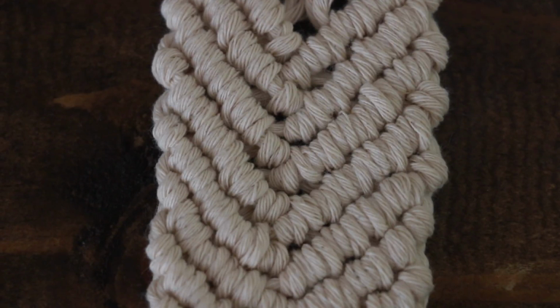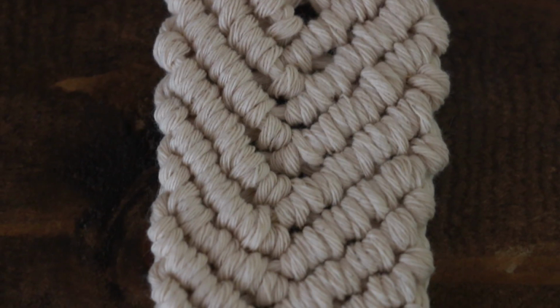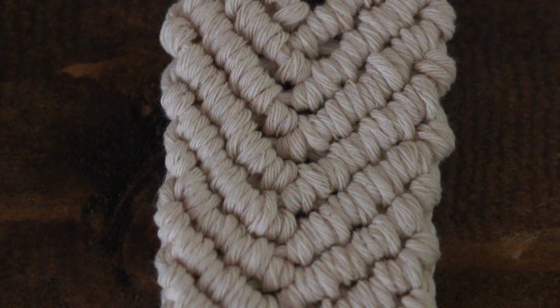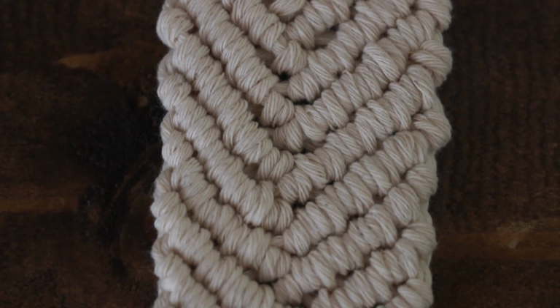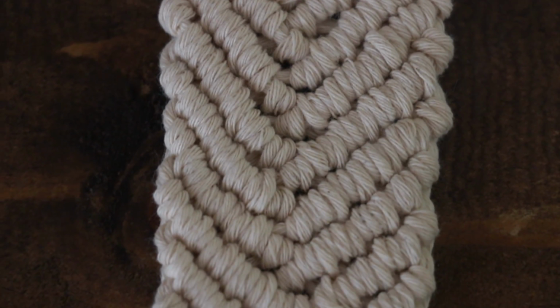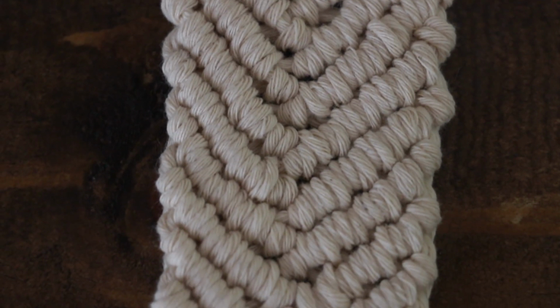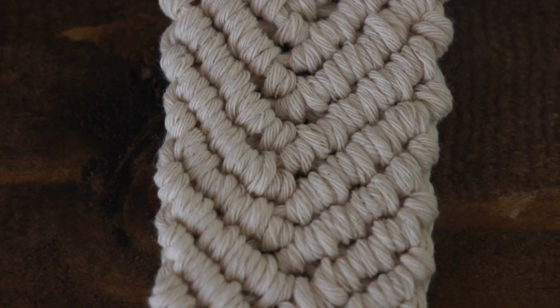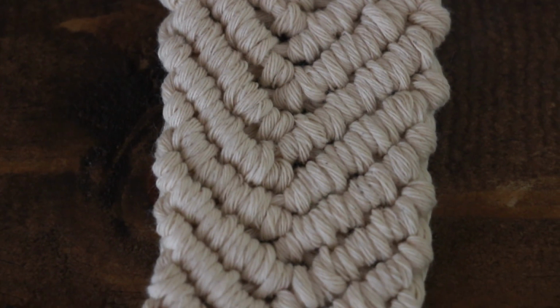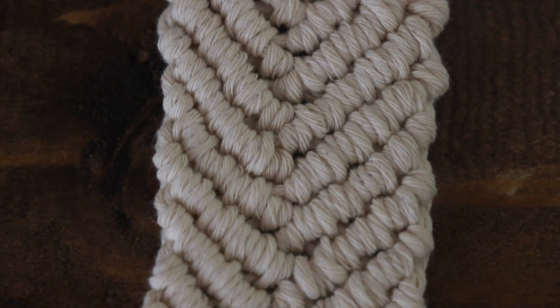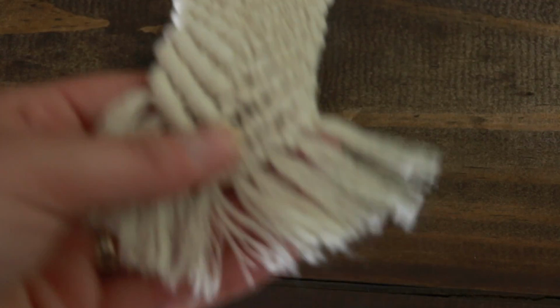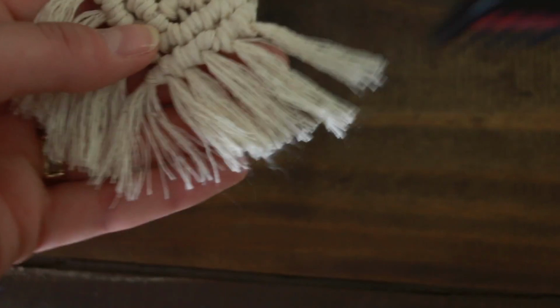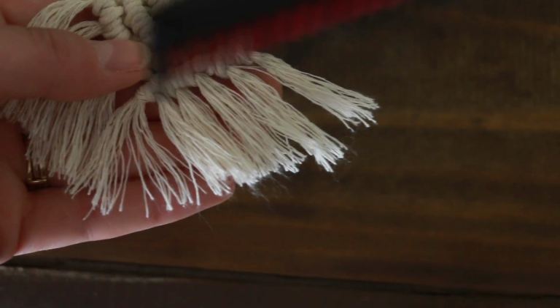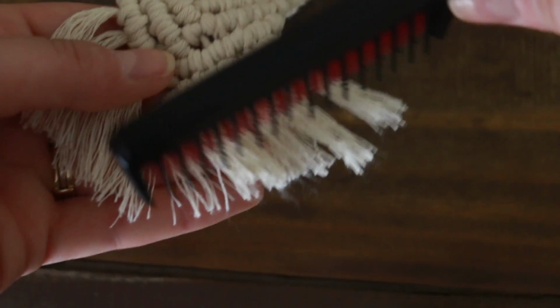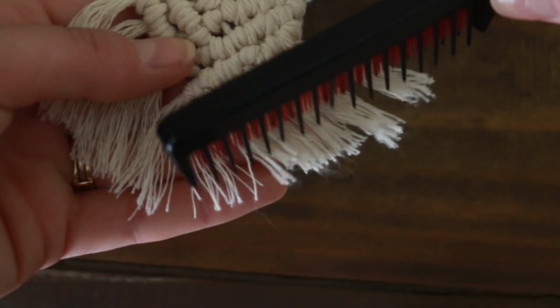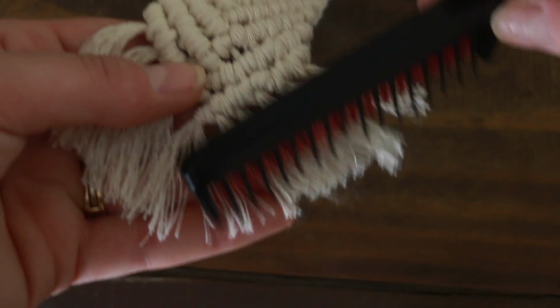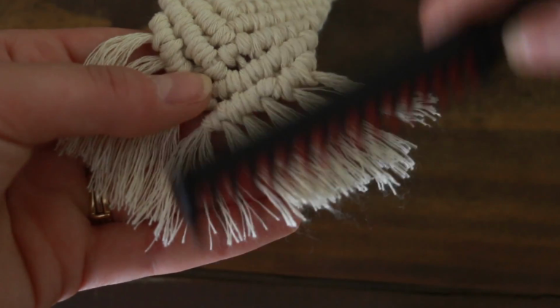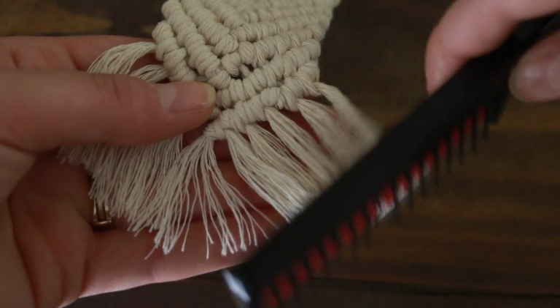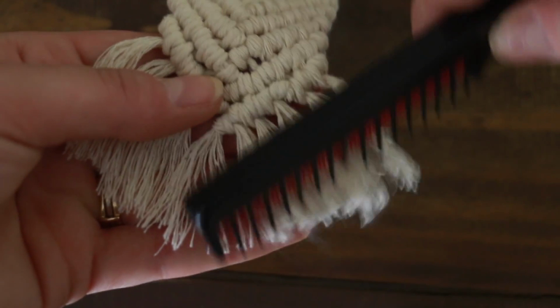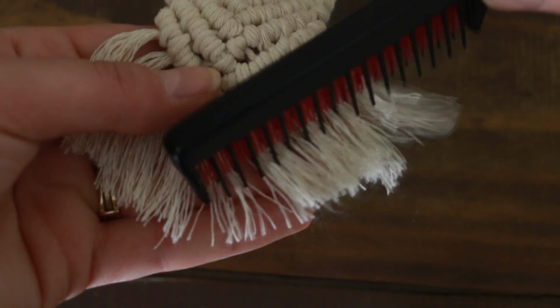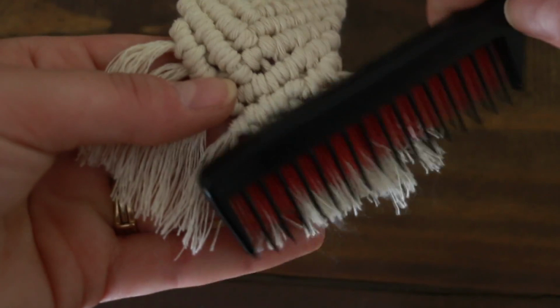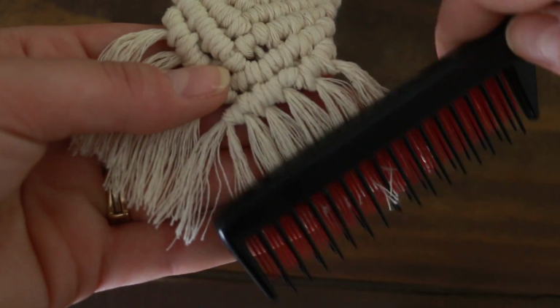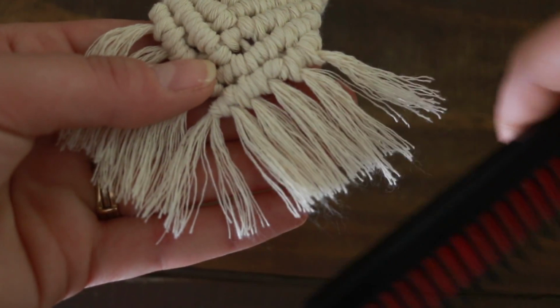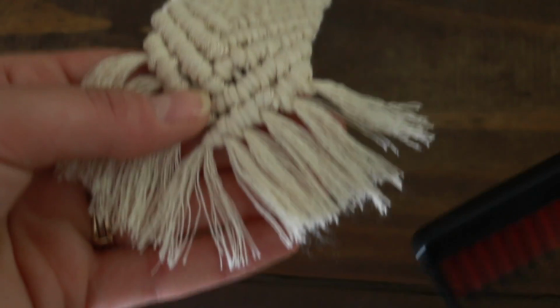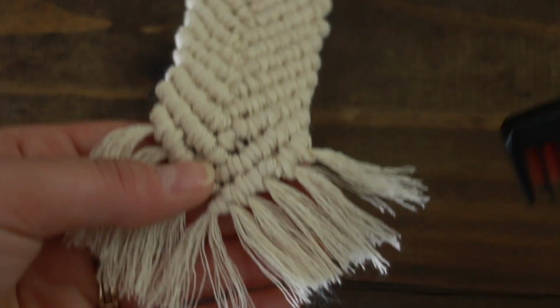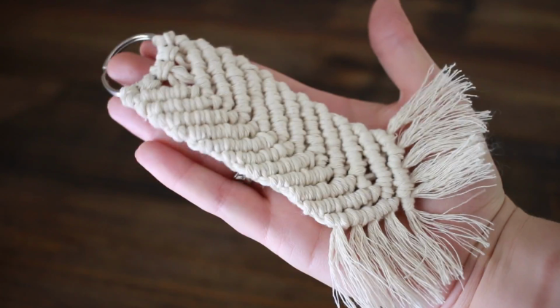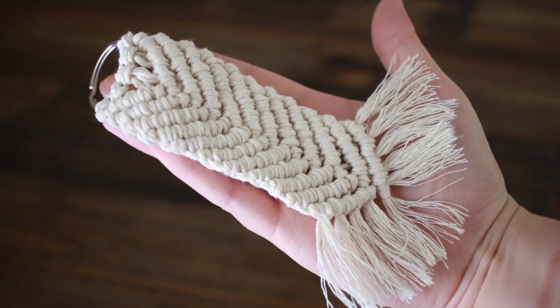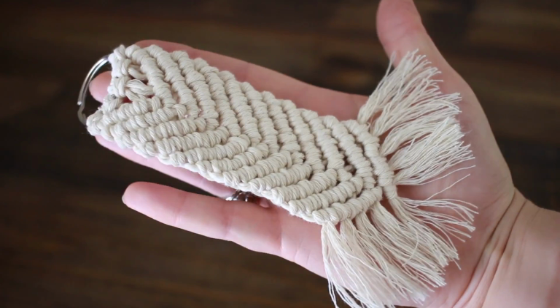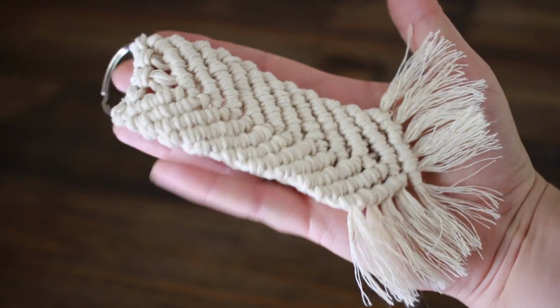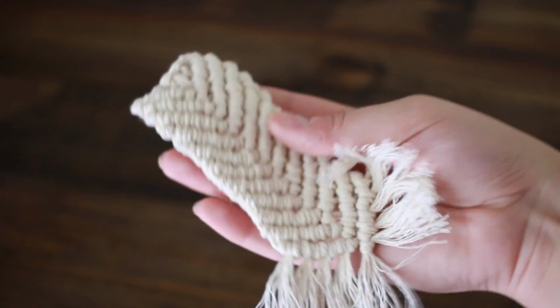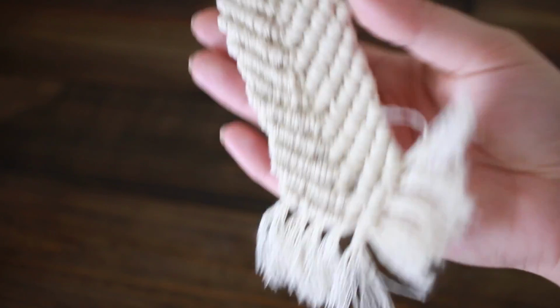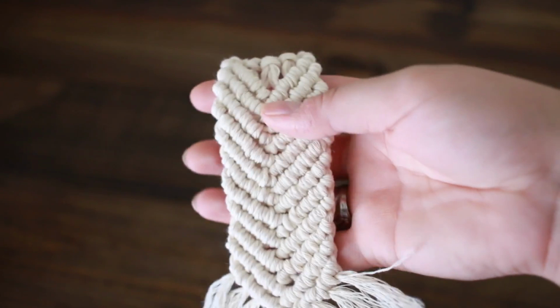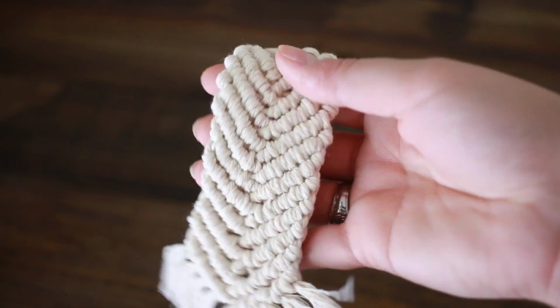Once you get it as long as you want it, you're going to make some fringe. To do that, you just trim it however long you want the ropes to be and comb through it with a comb. And you are good to go — keychain is ready!